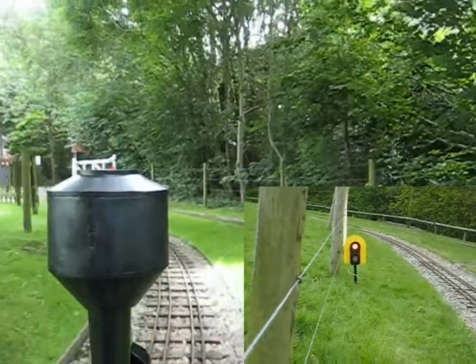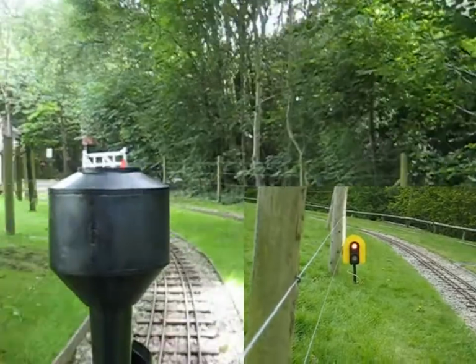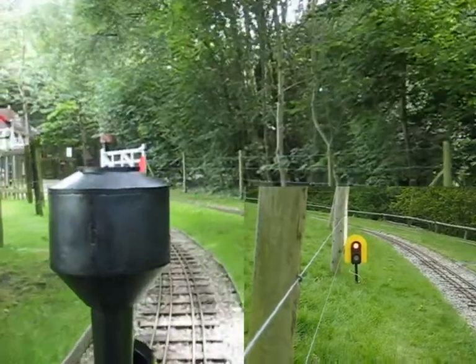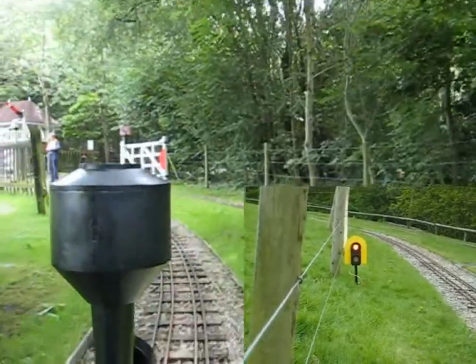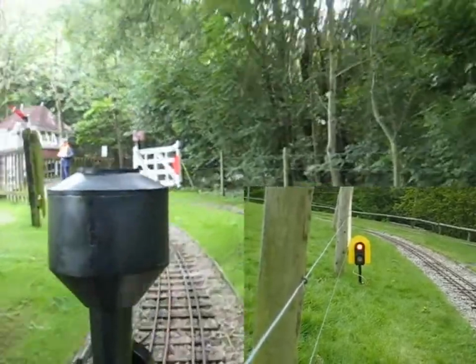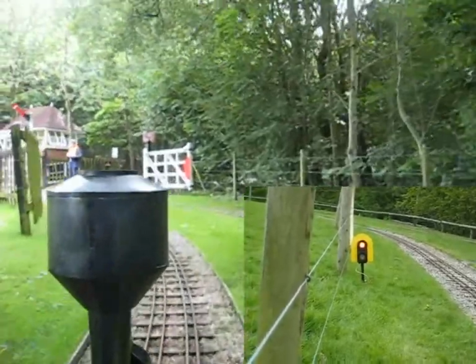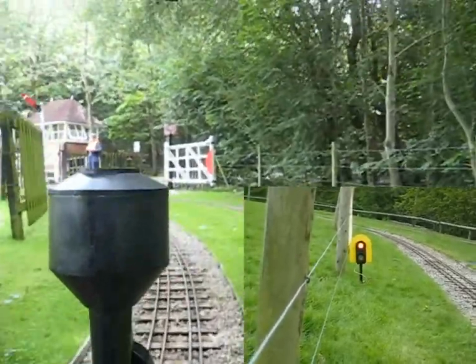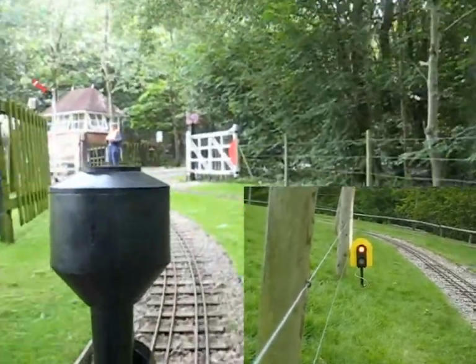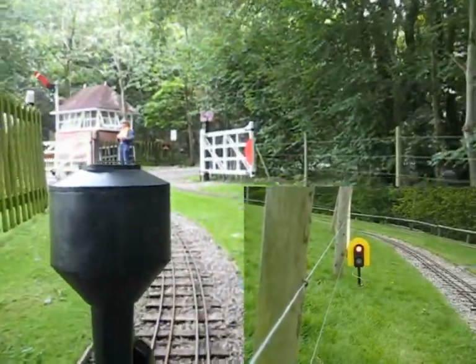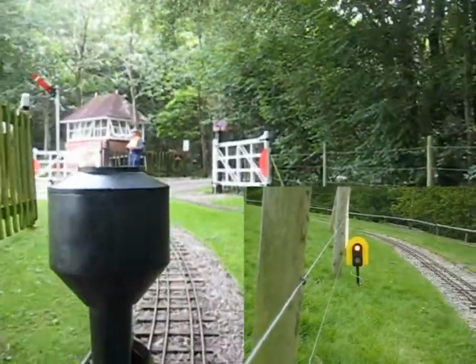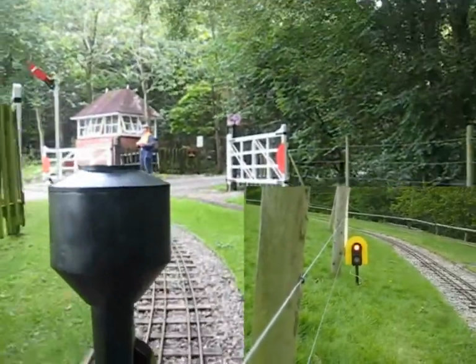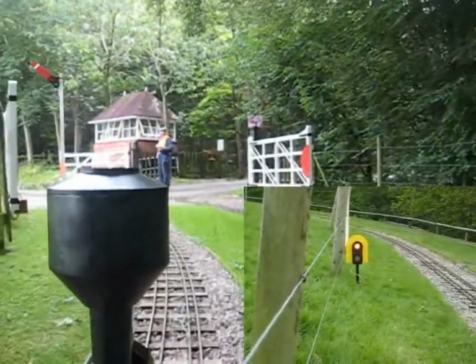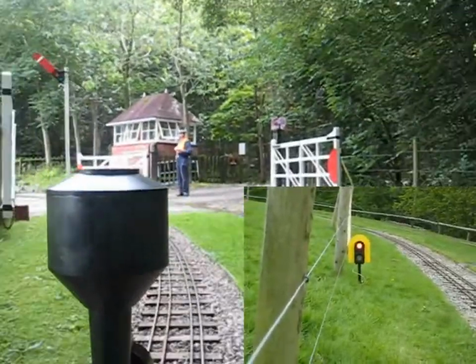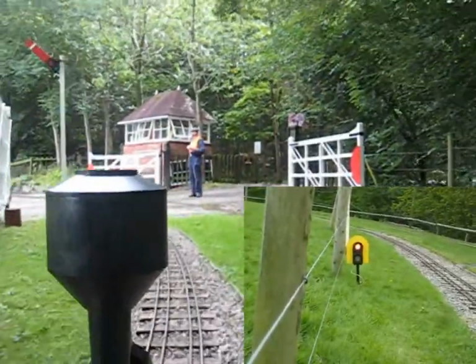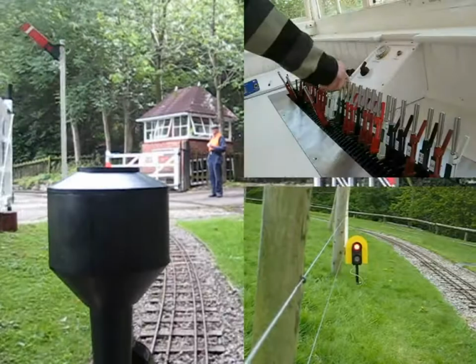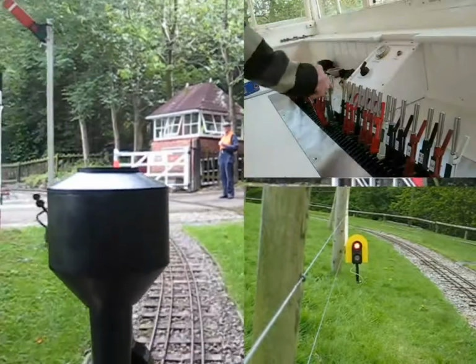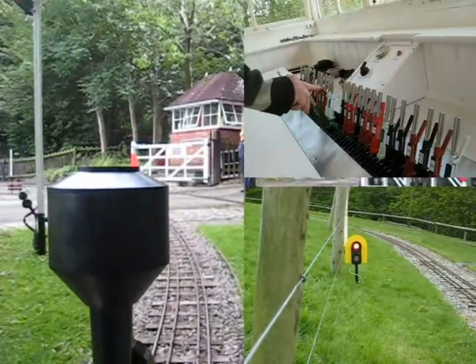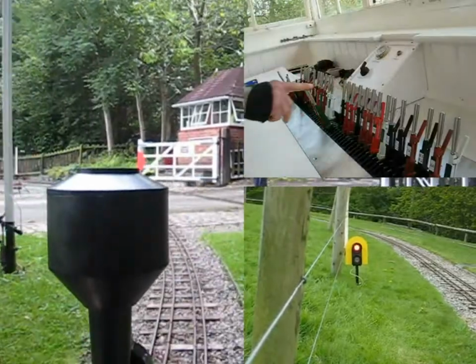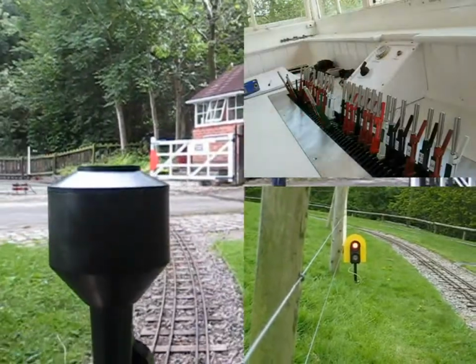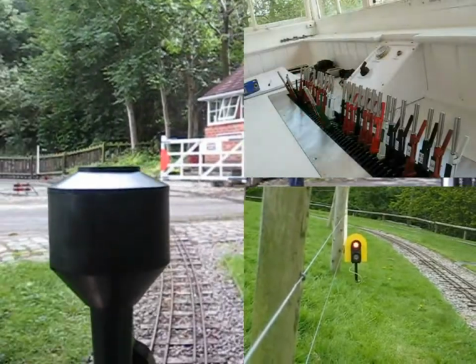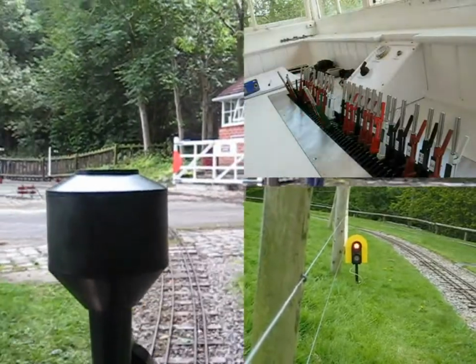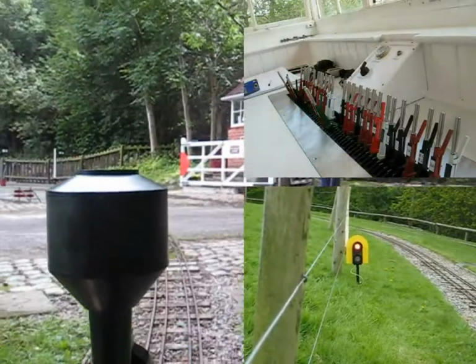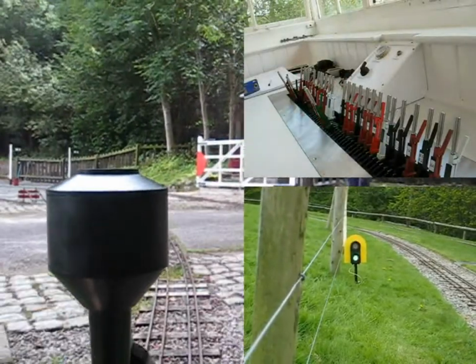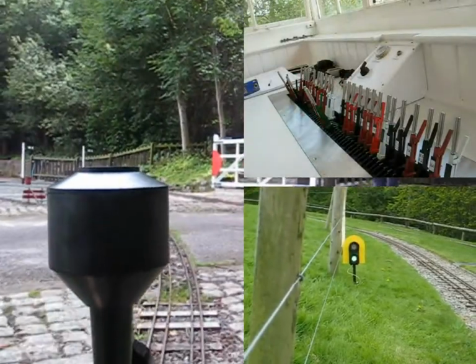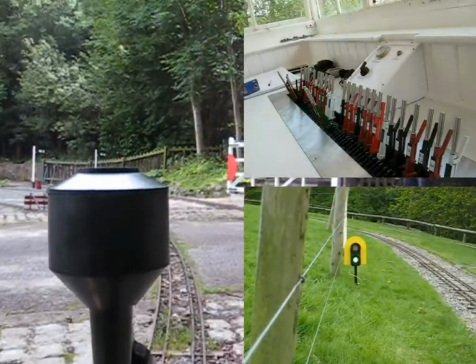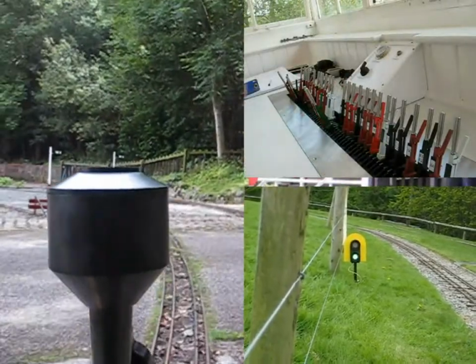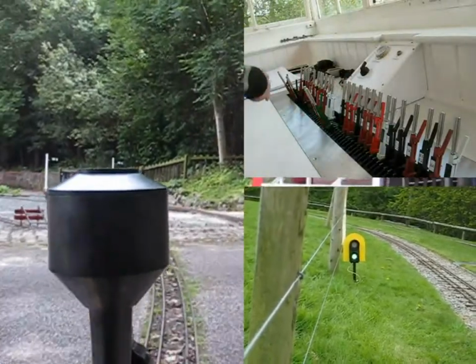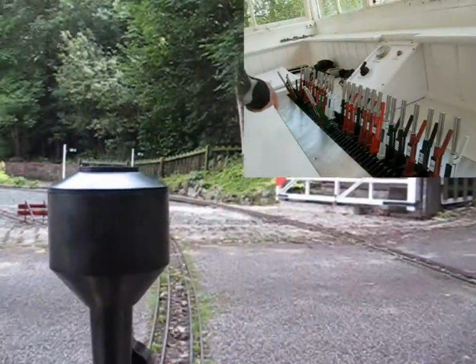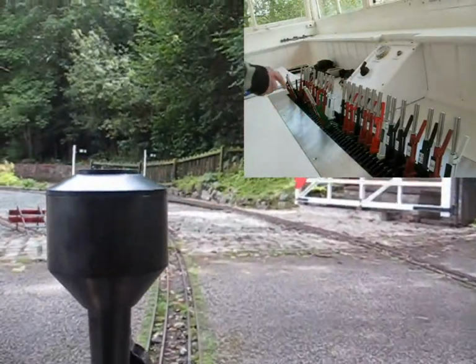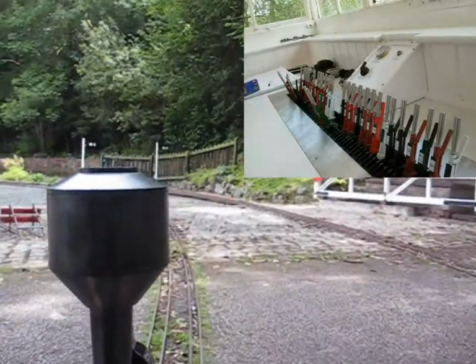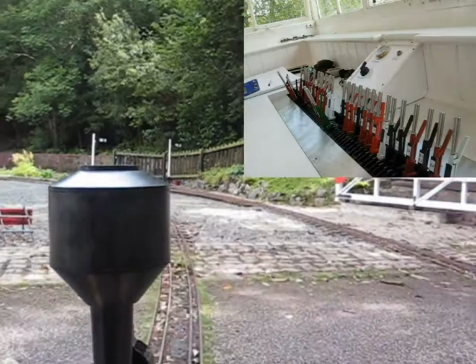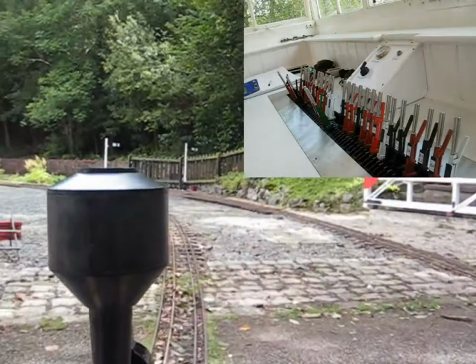You can see the automatic ground signal in the right hand bottom corner of this picture. See it go back to green as the loco reaches the signal on its left hand side.